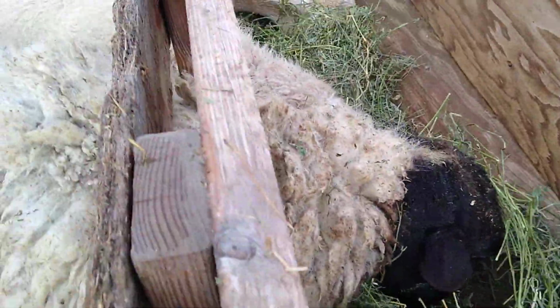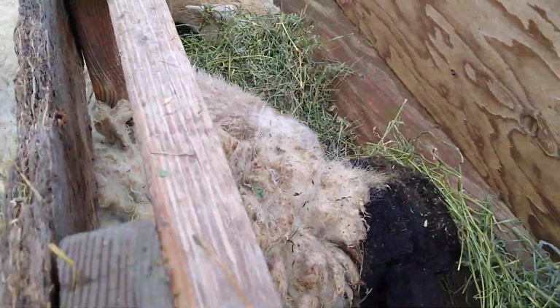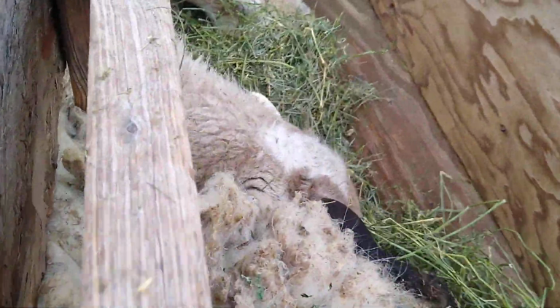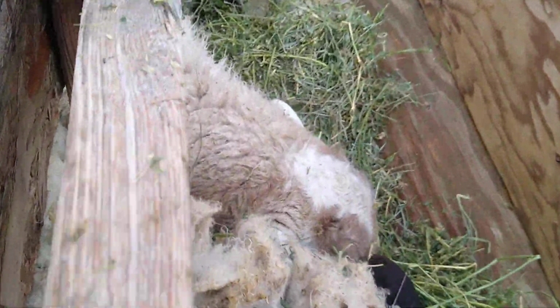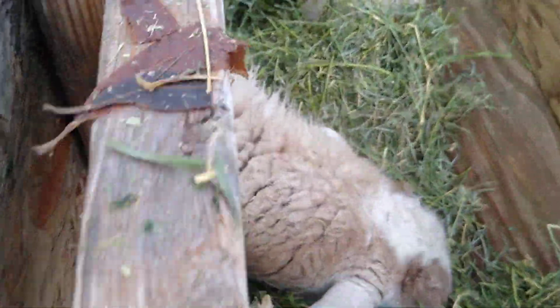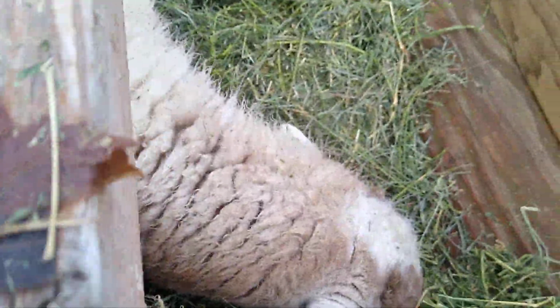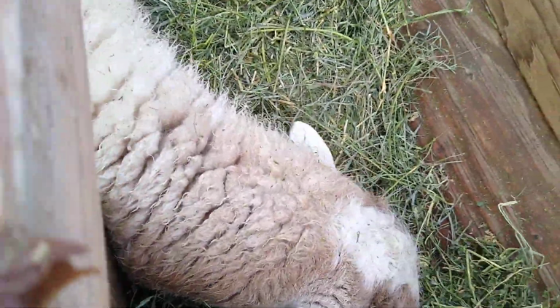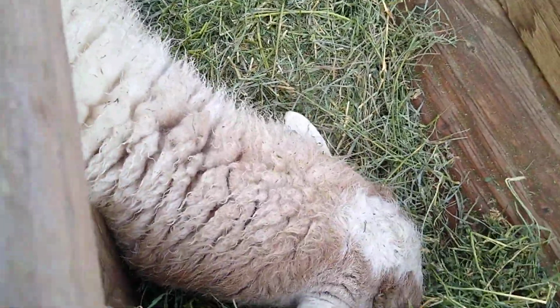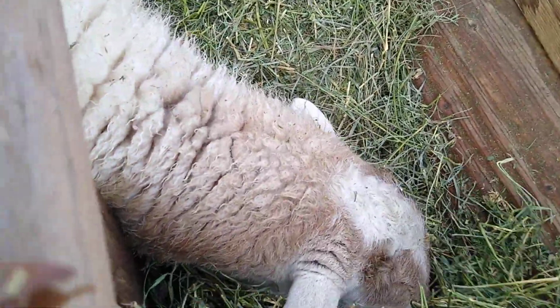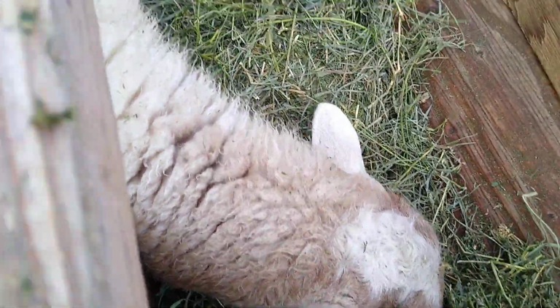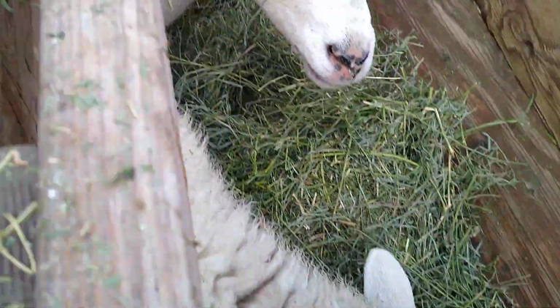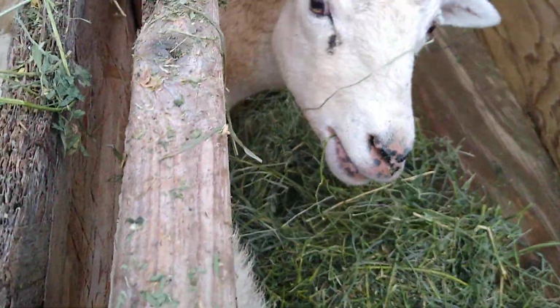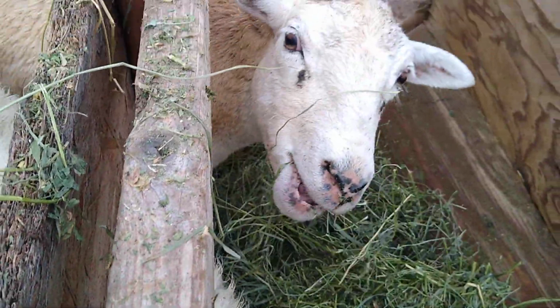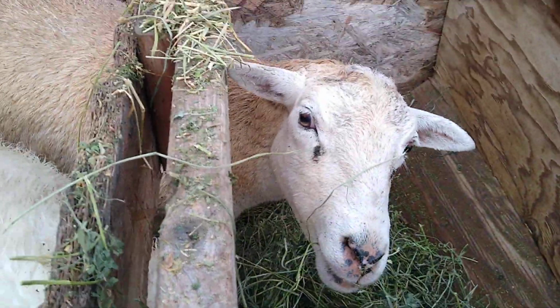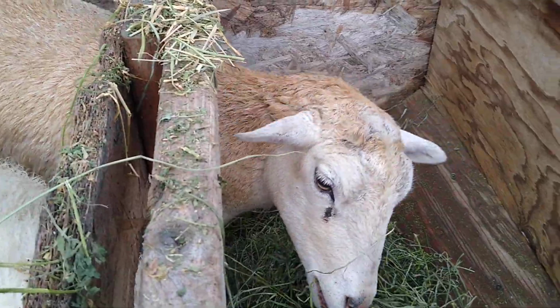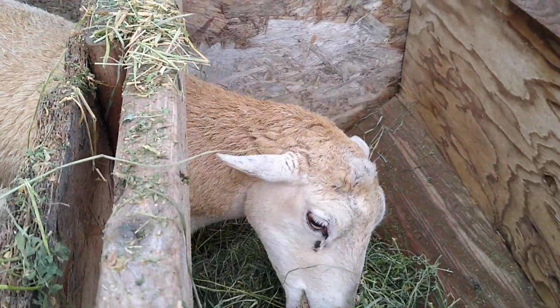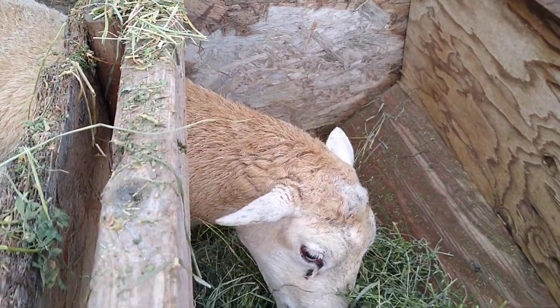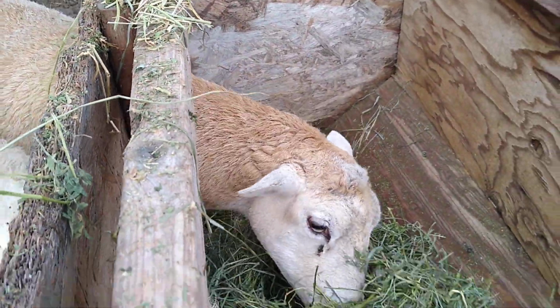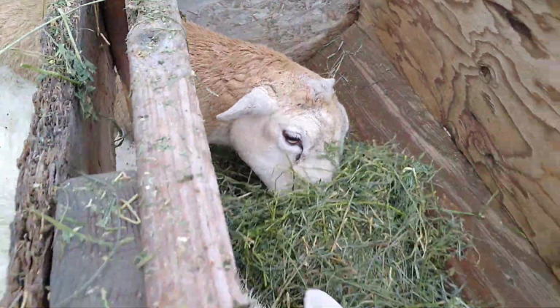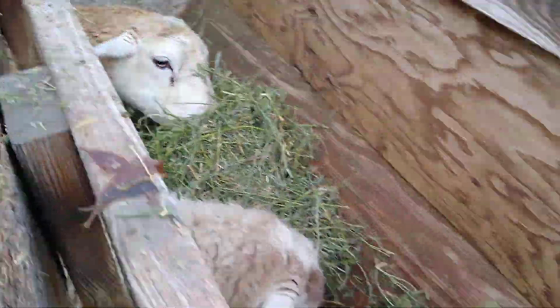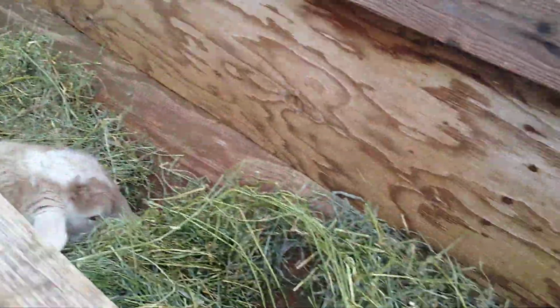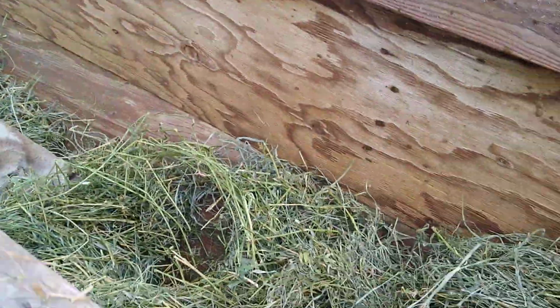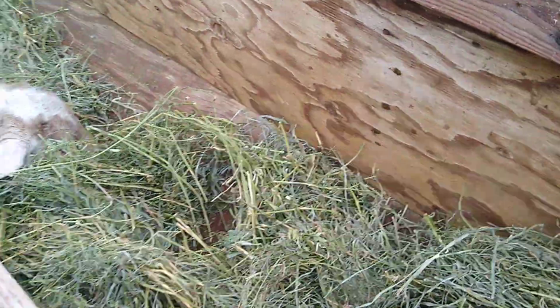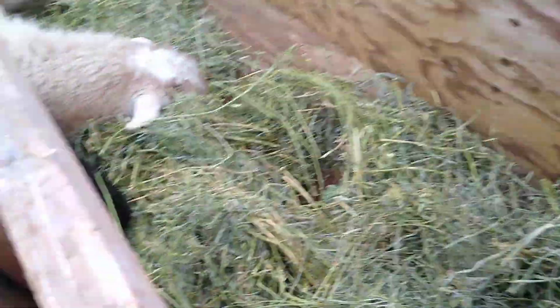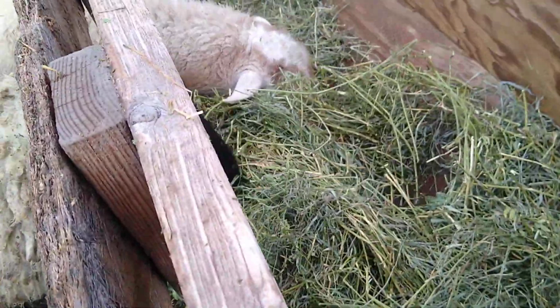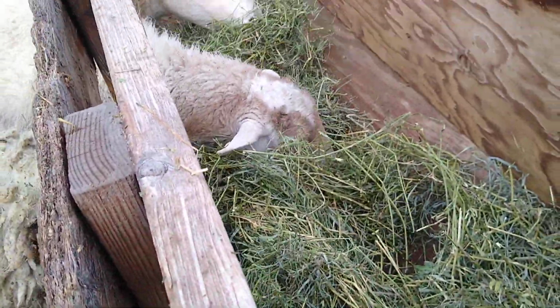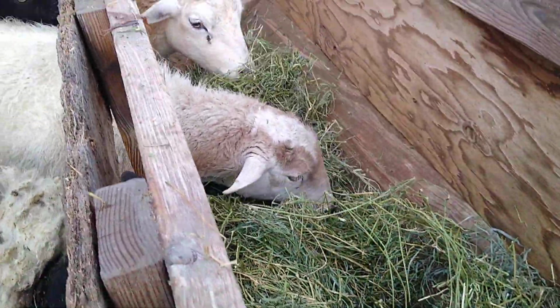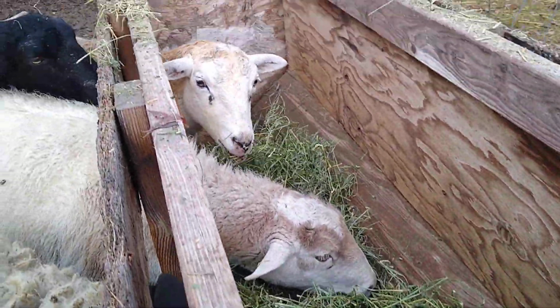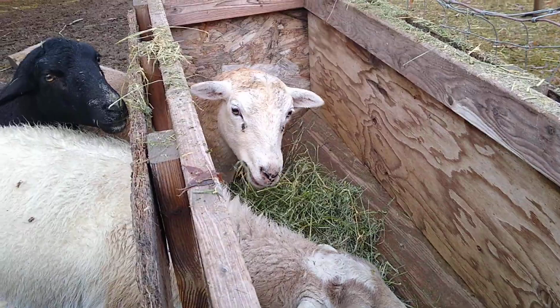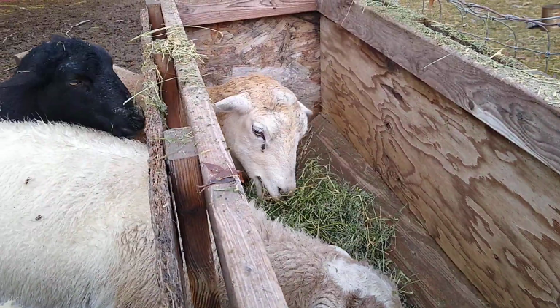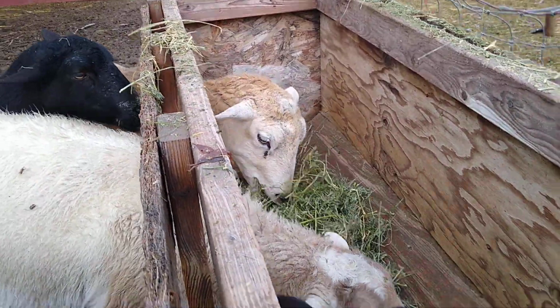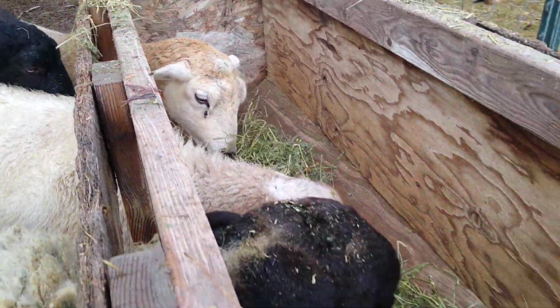This one right here, her name is Cheesecake. And that one over there, her name is Dolly. And as you can tell, they really love hay because they are very rapidly eating it.